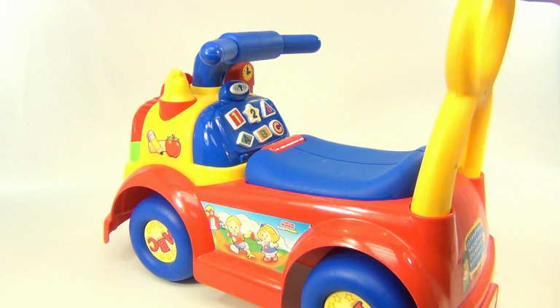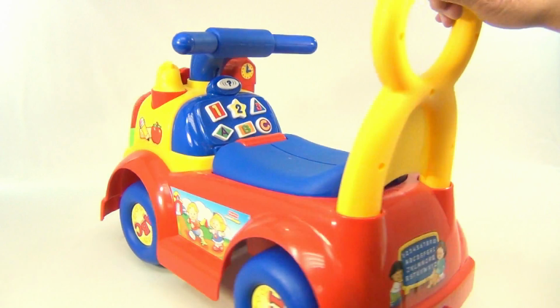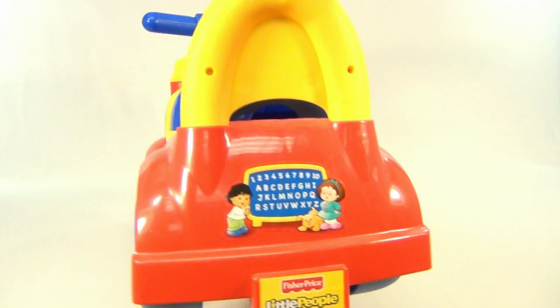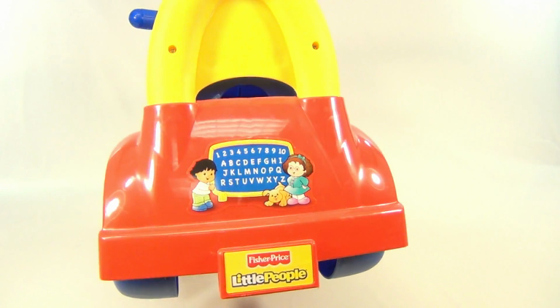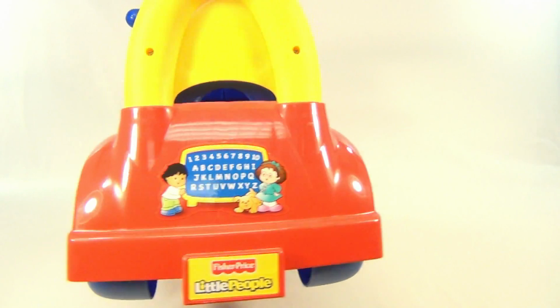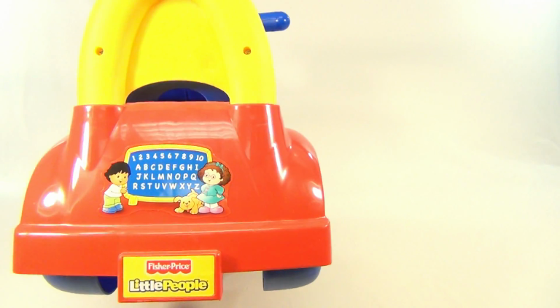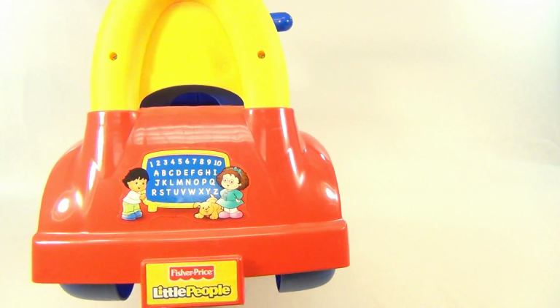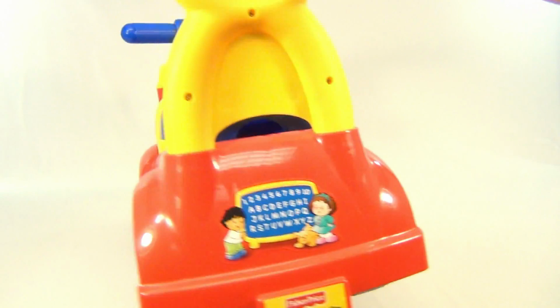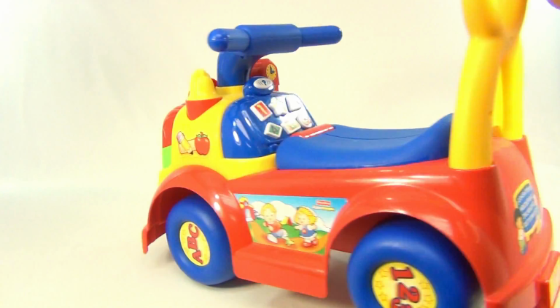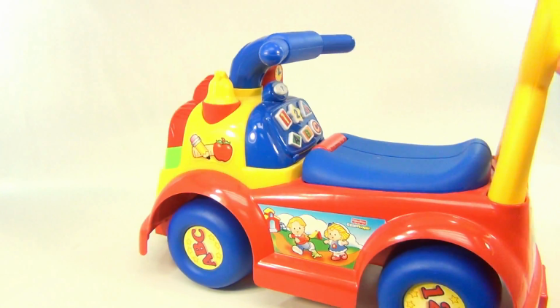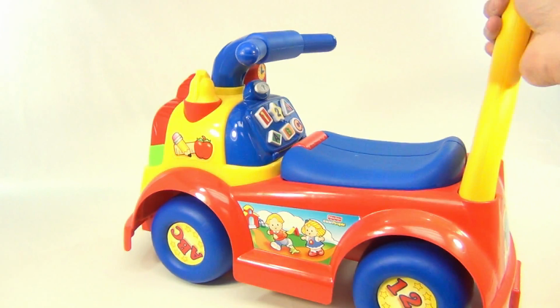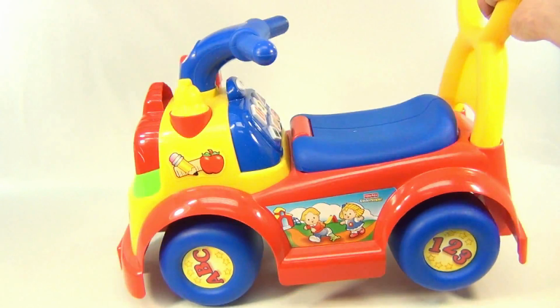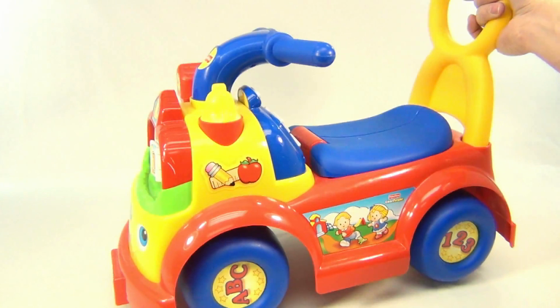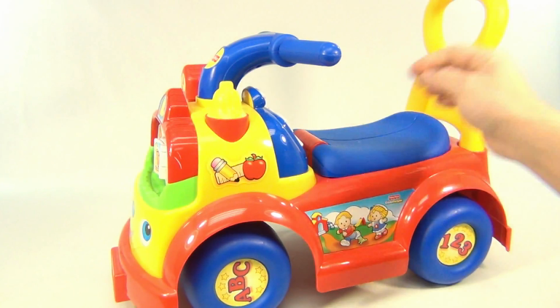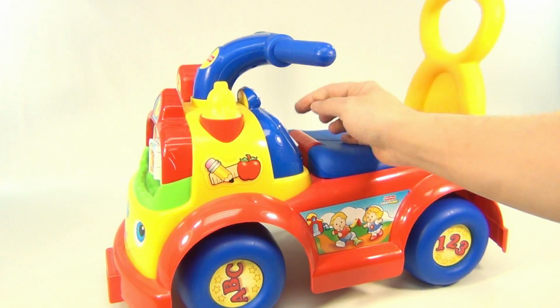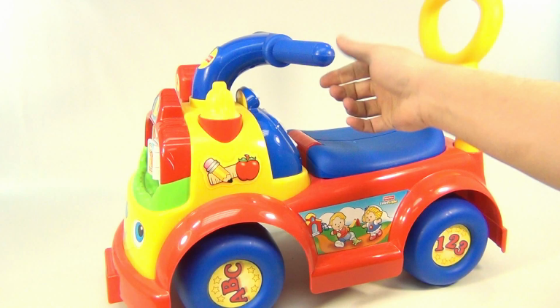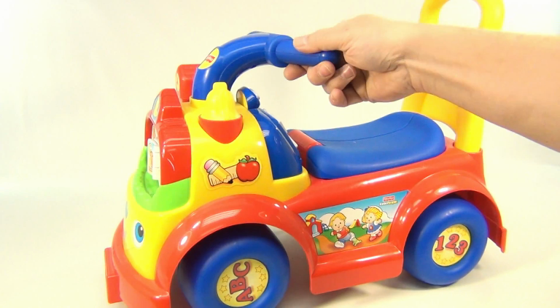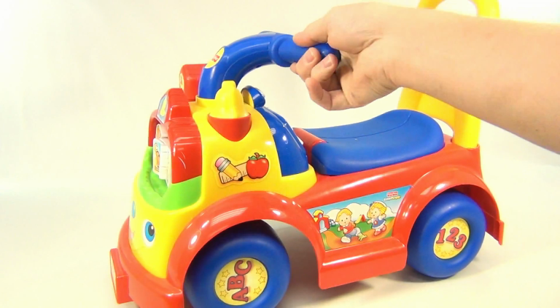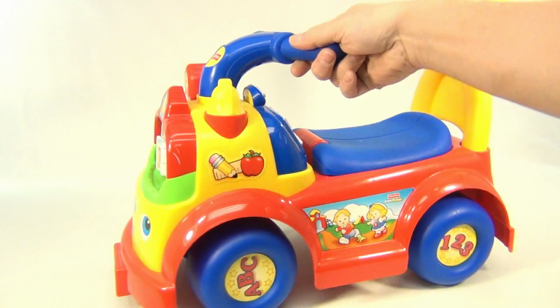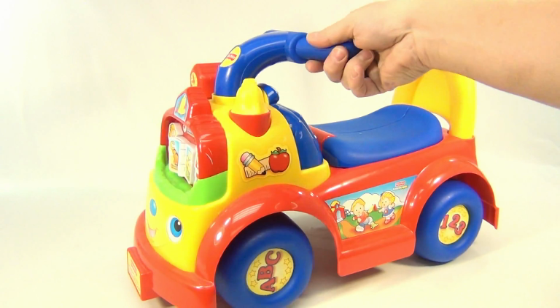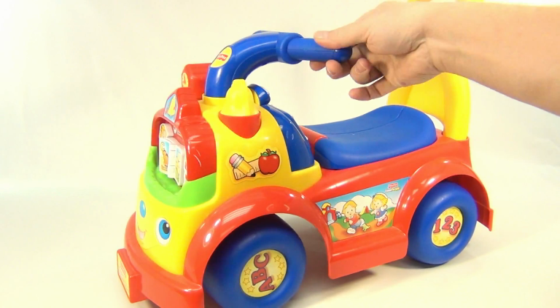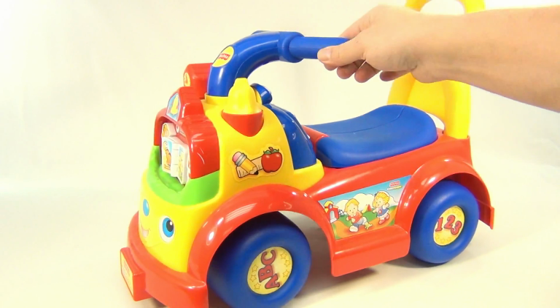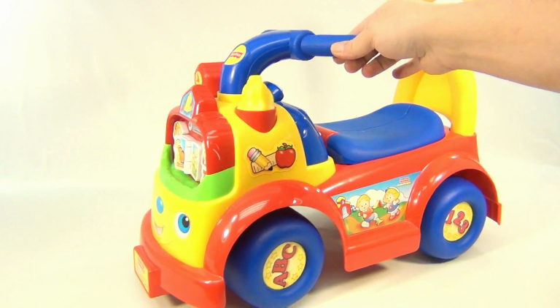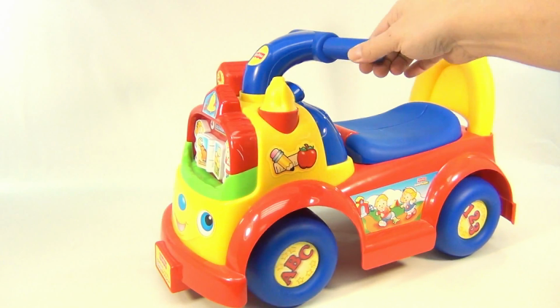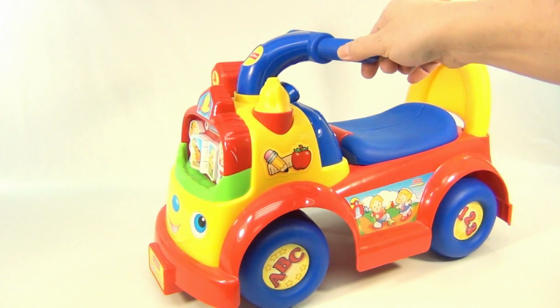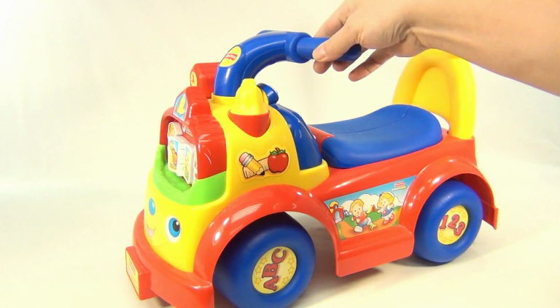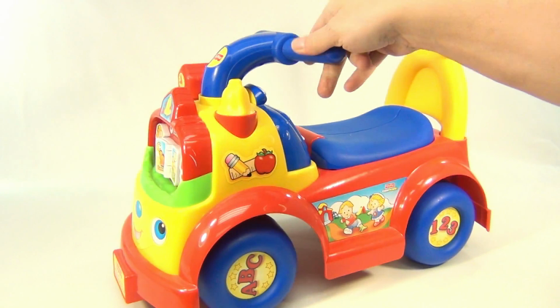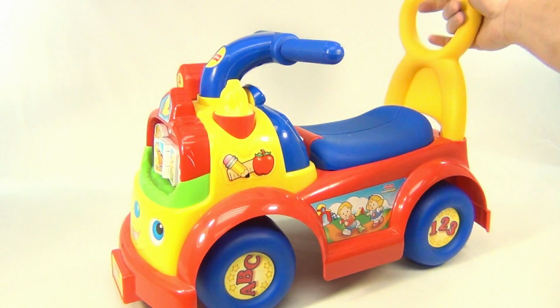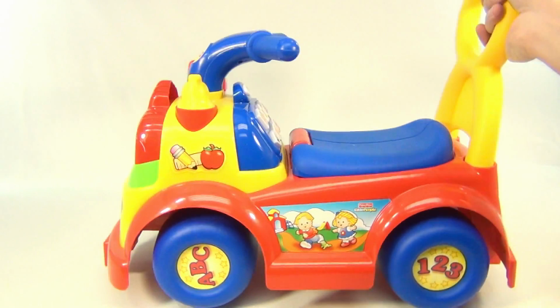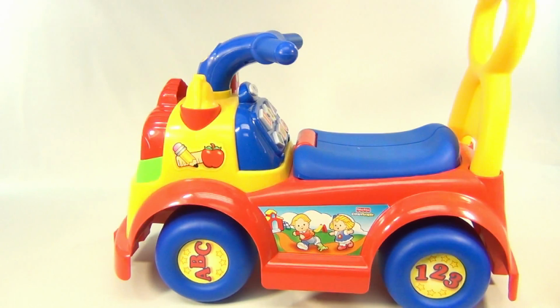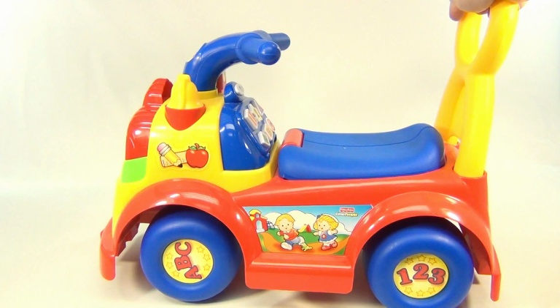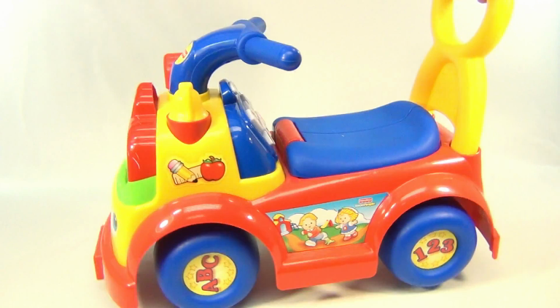Very cool — so it's a ride-along. Got the alphabet and numbers back there. I hope your child isn't going to be texting and driving at the same time! This turns just a little handle for the back, easy for parents to control.